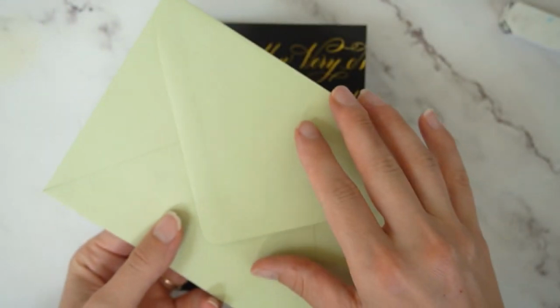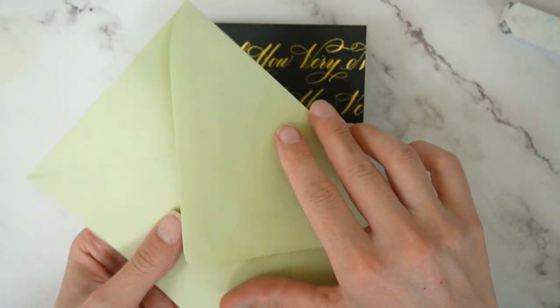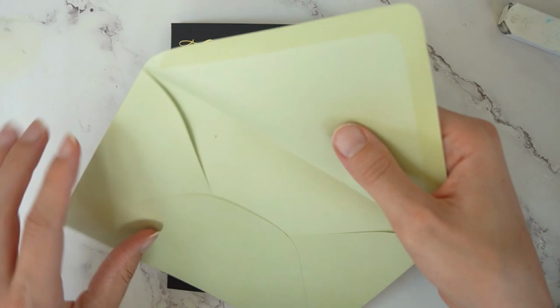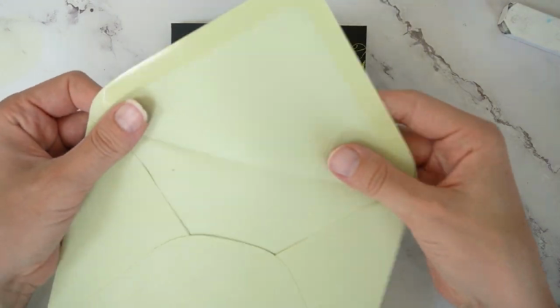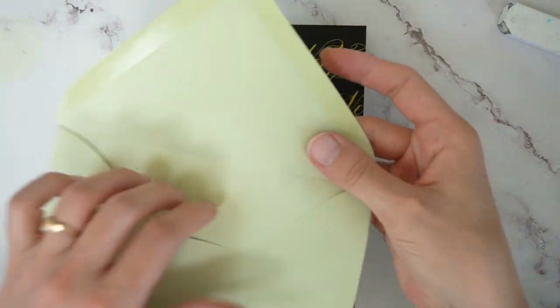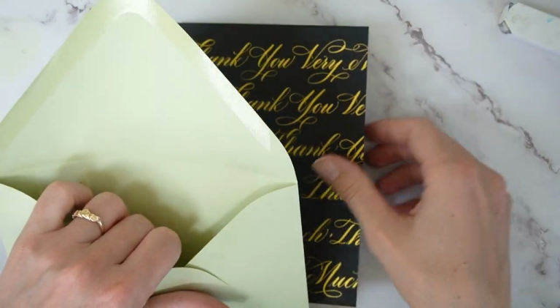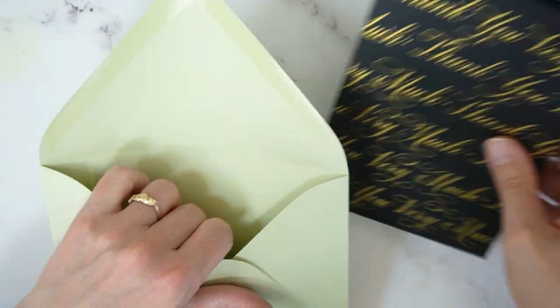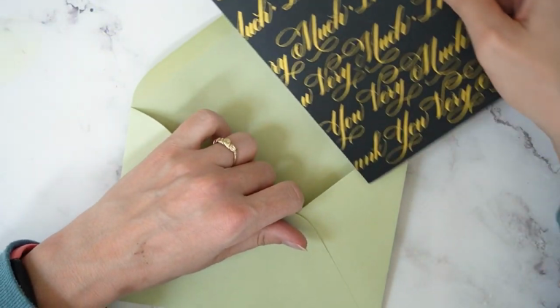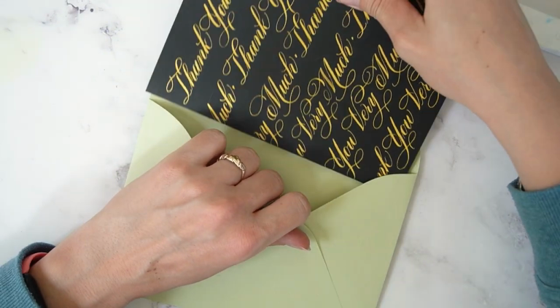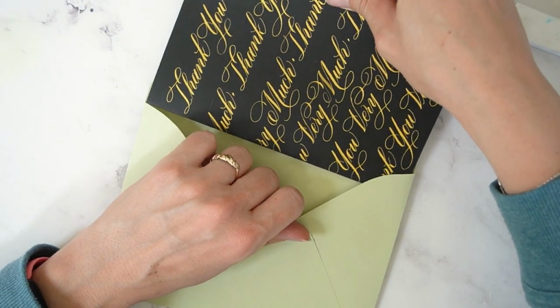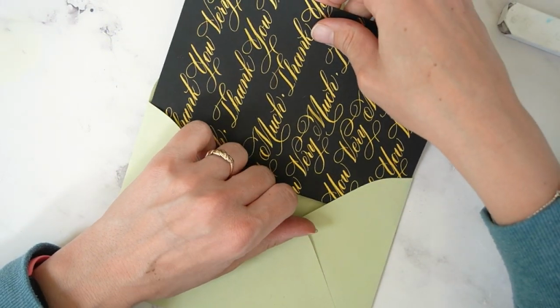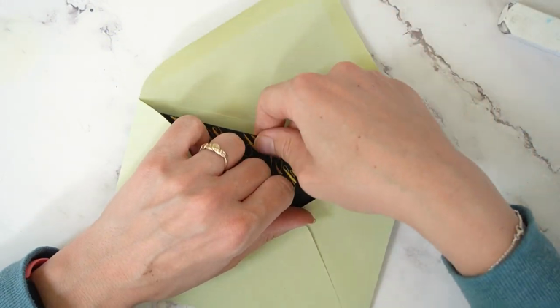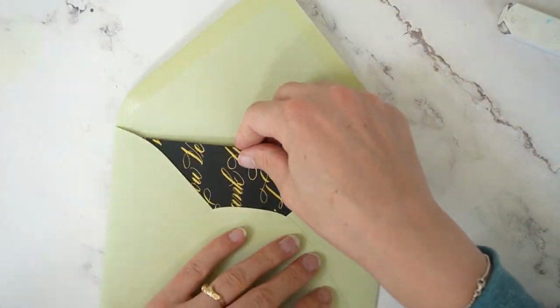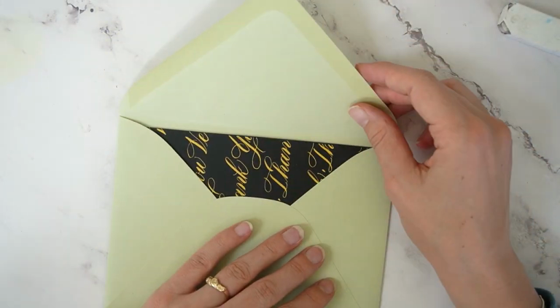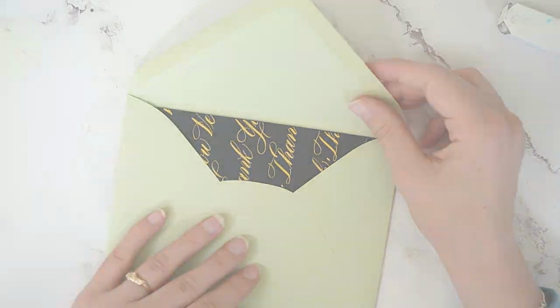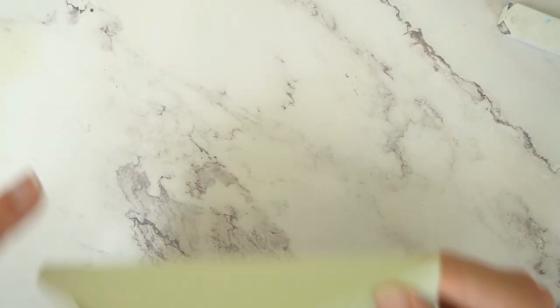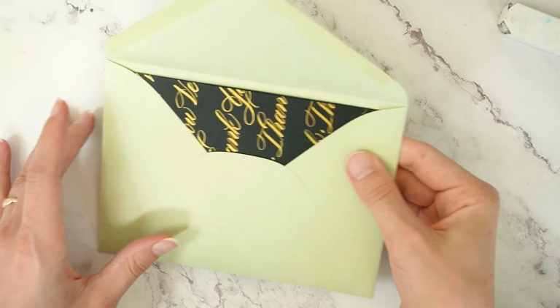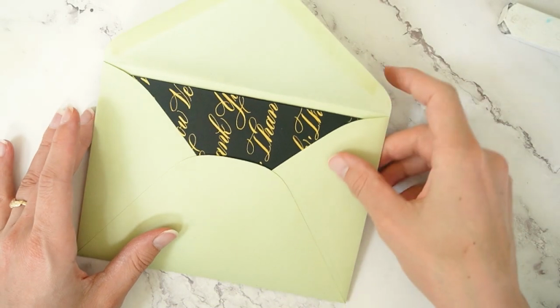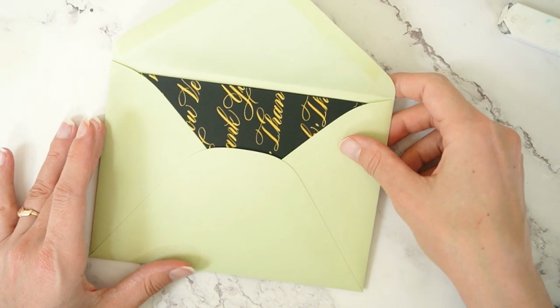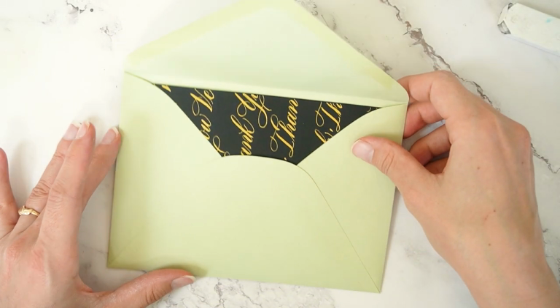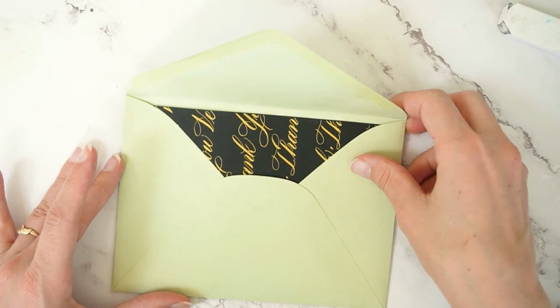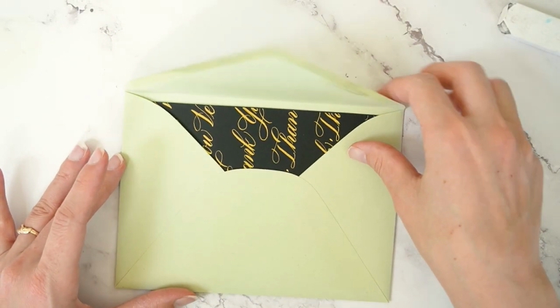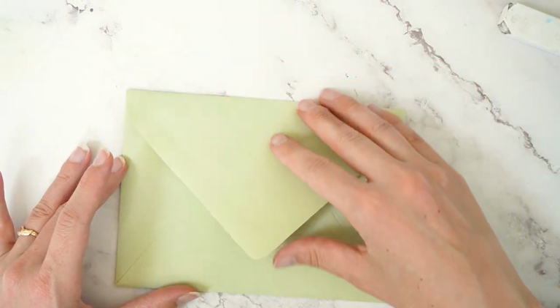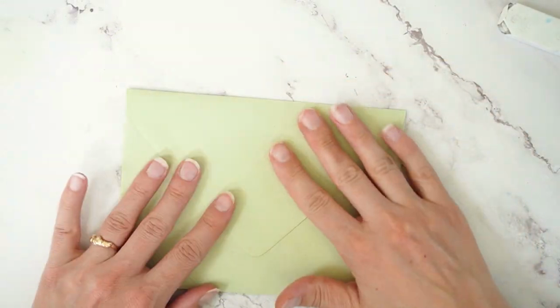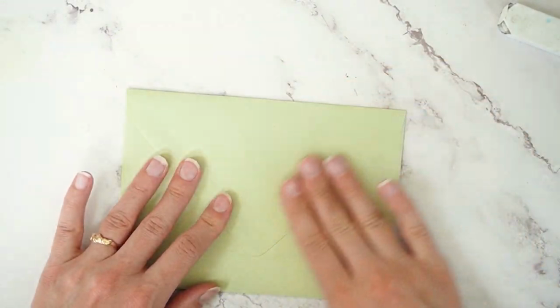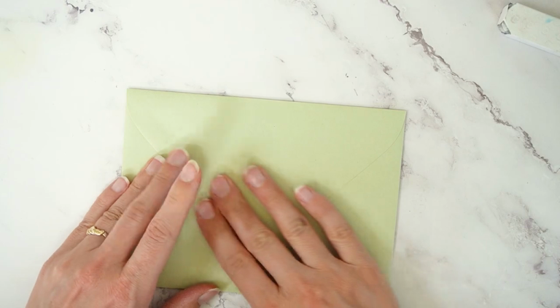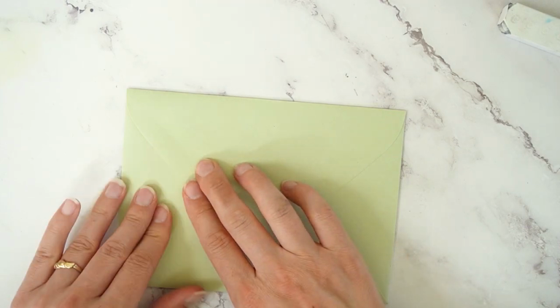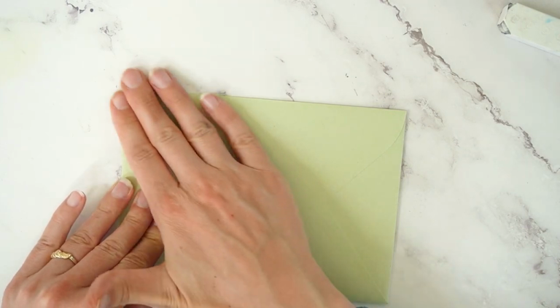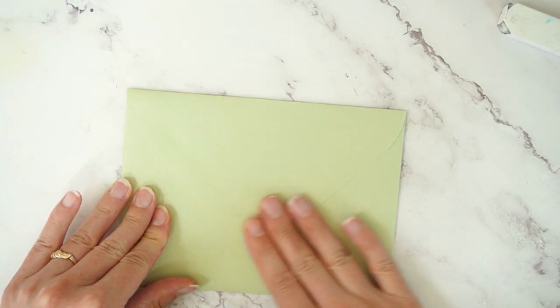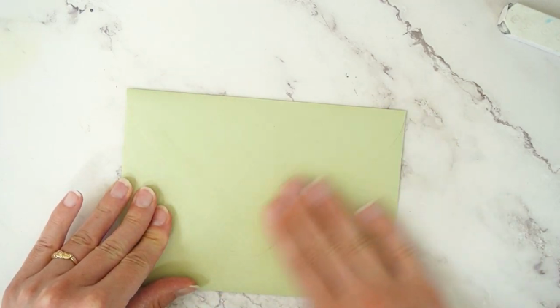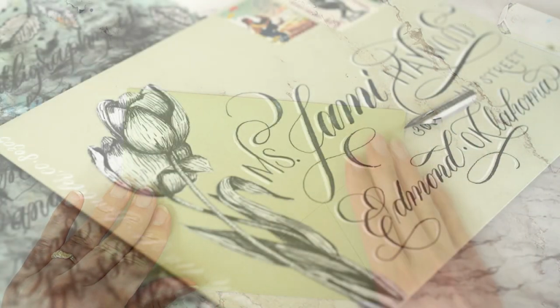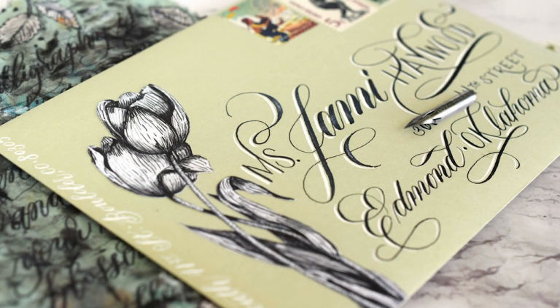We'll just tuck that into the envelope here. It's a 5x7 card and an A7 envelope. The back of the envelope has been moistened, so I'm just going to seal that. And voila!